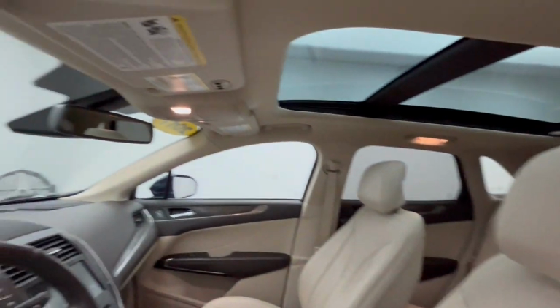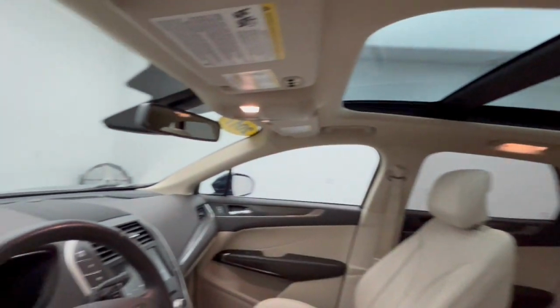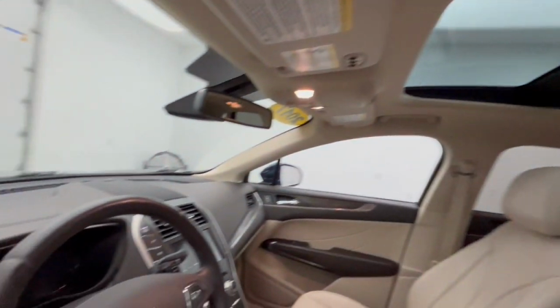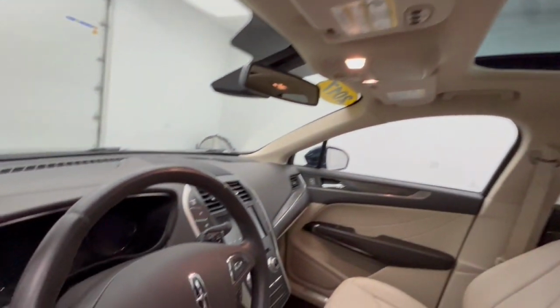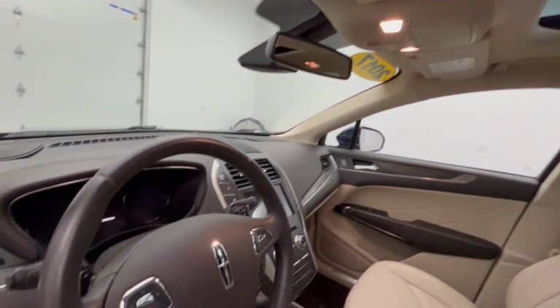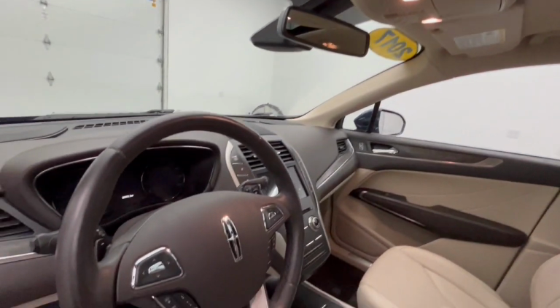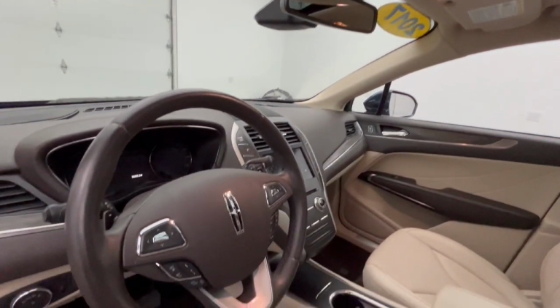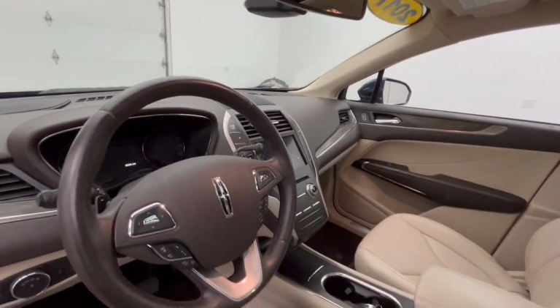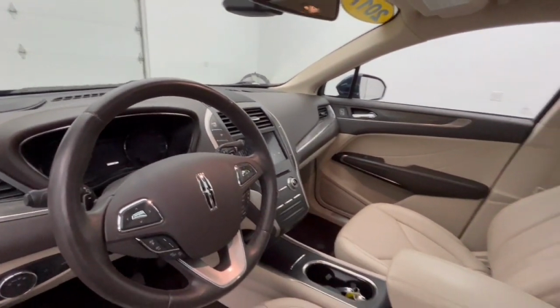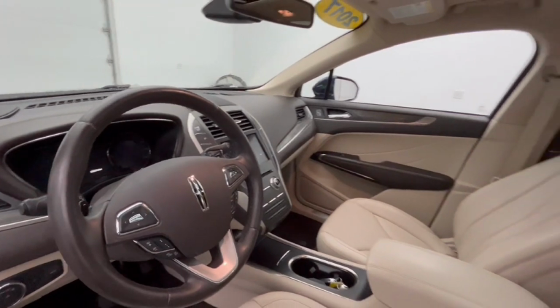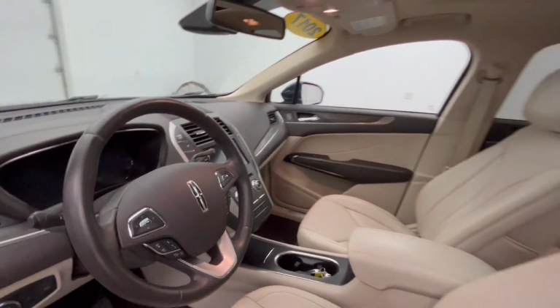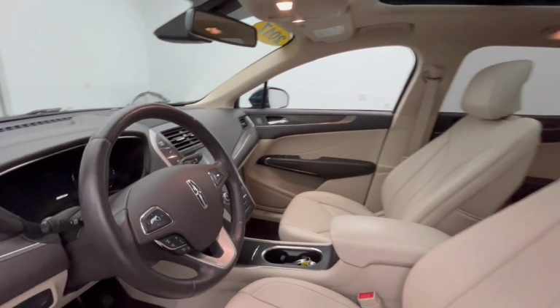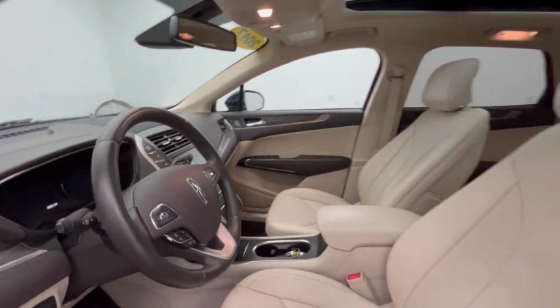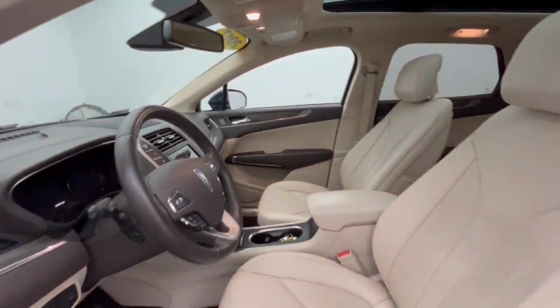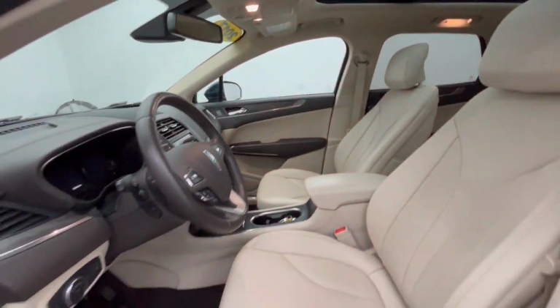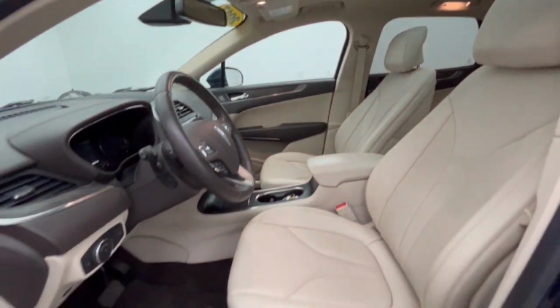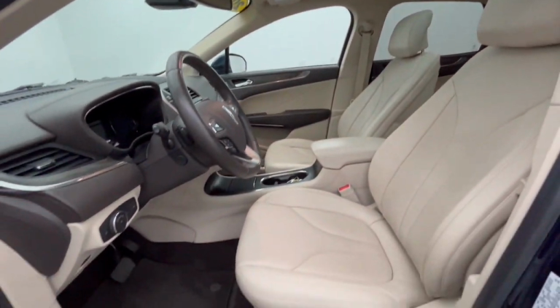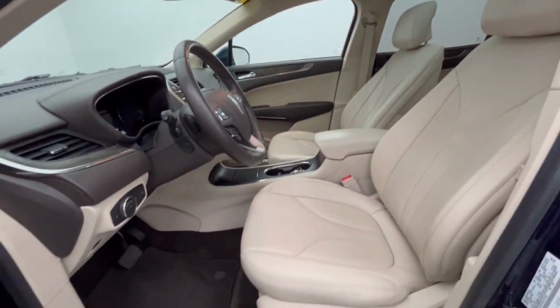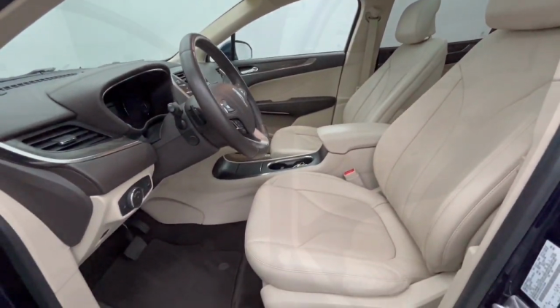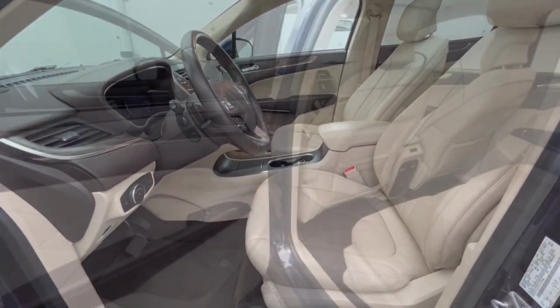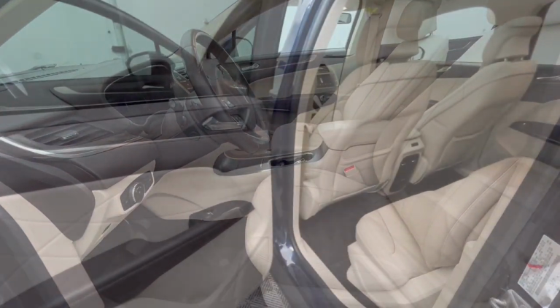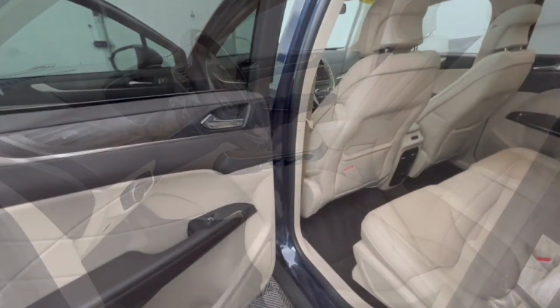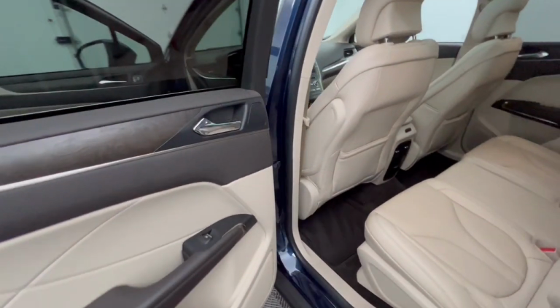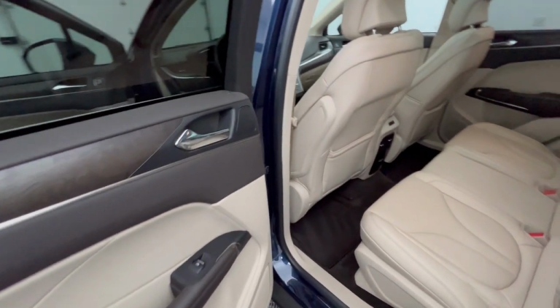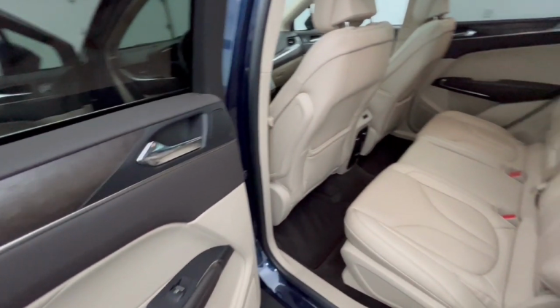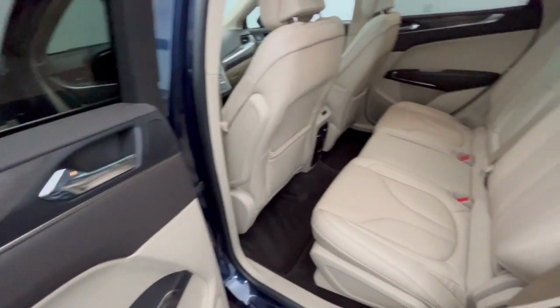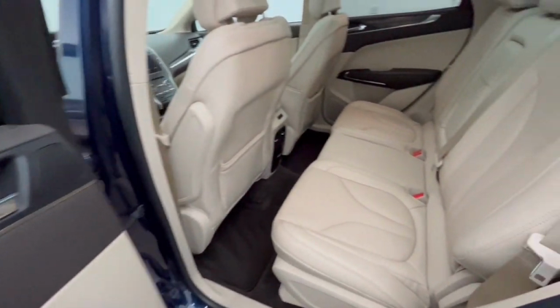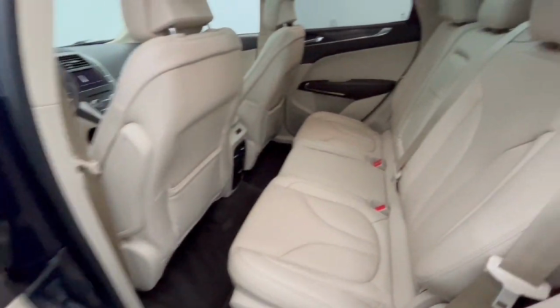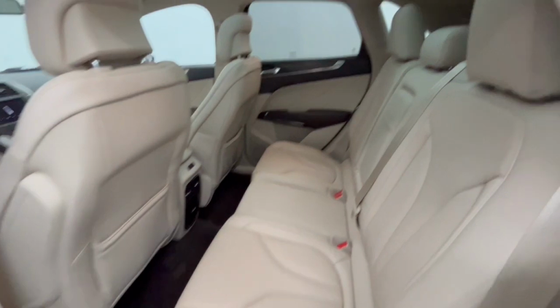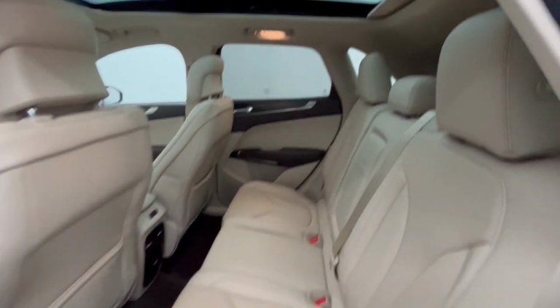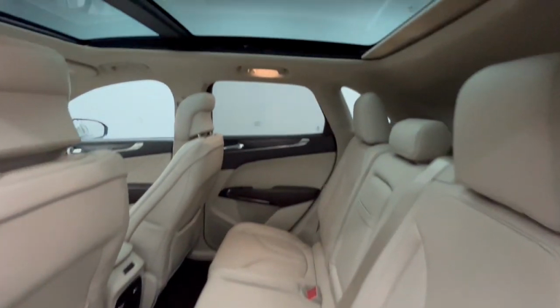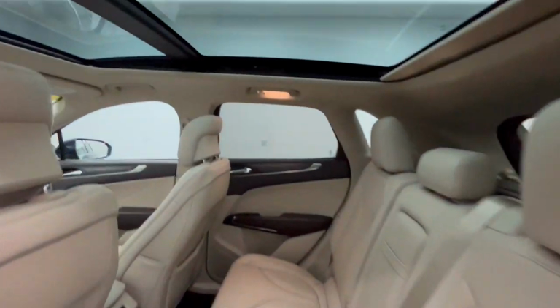Sun moonroof, keyless entry, all-wheel drive, woodgrain interior trim, adaptive cruise control, and power liftgate.